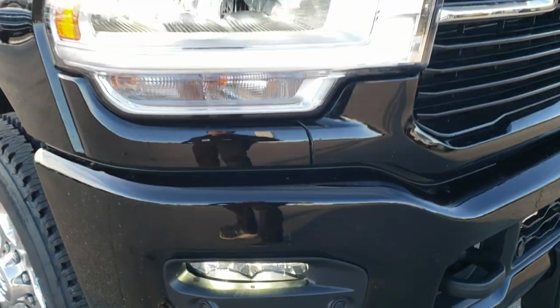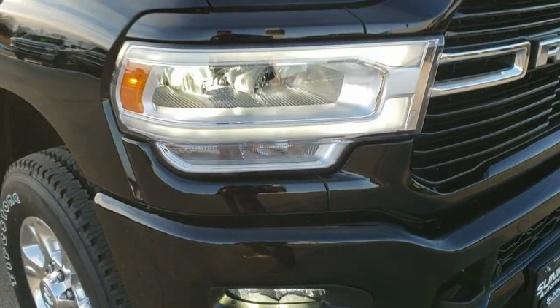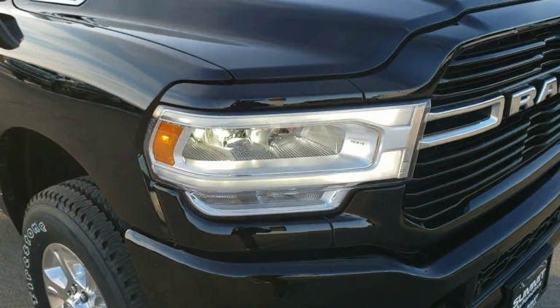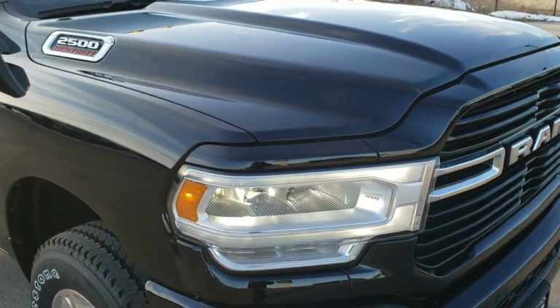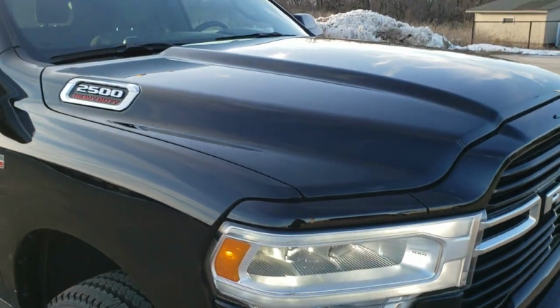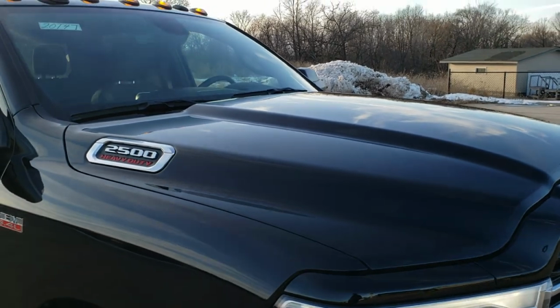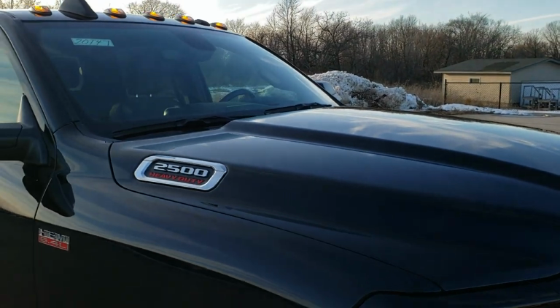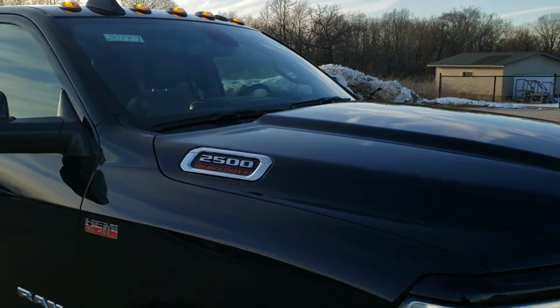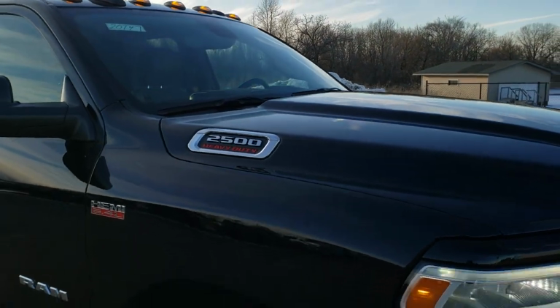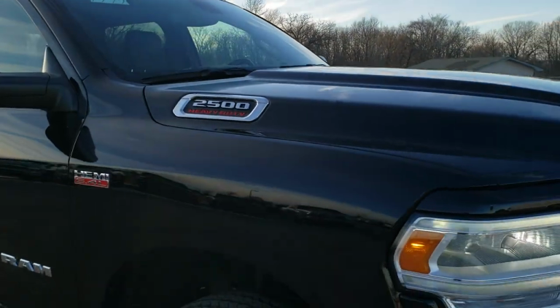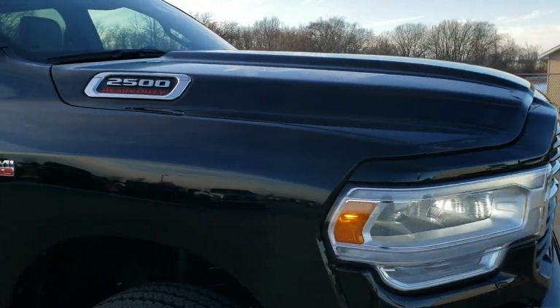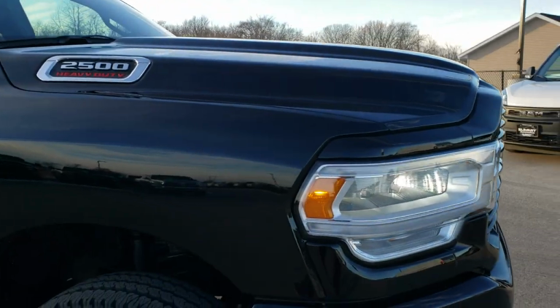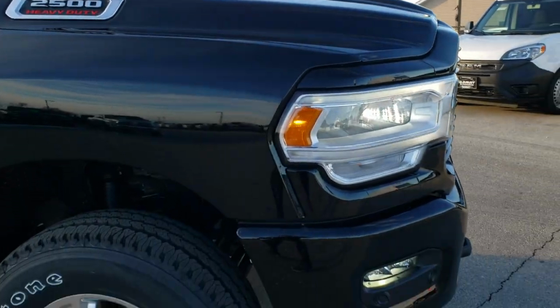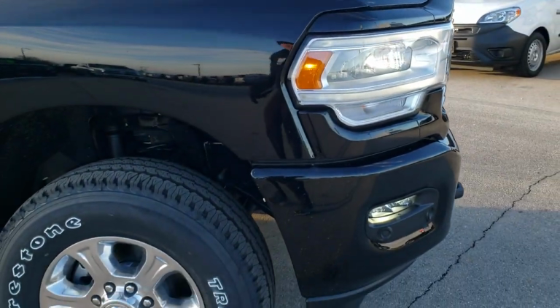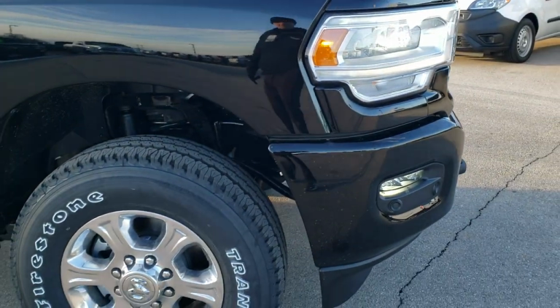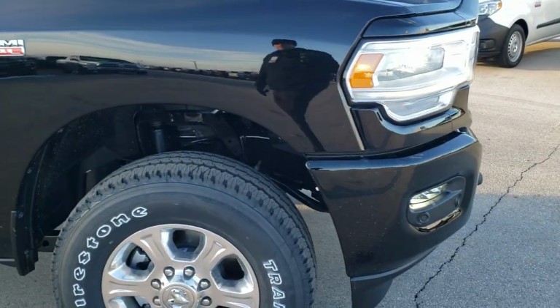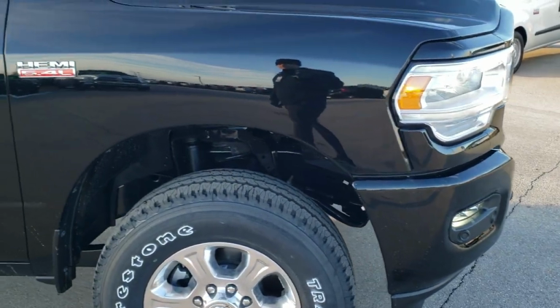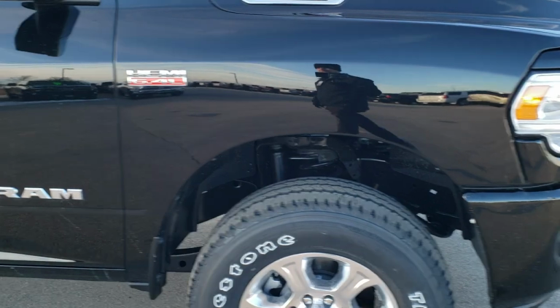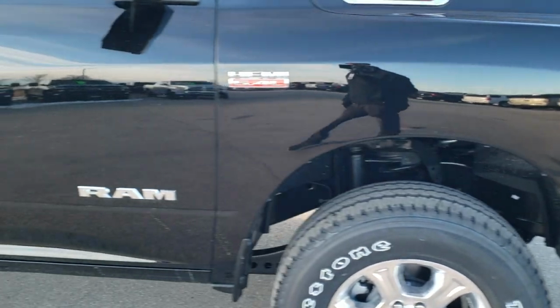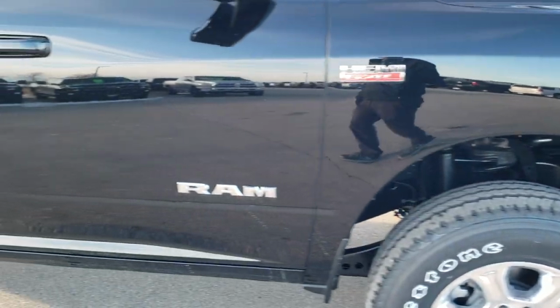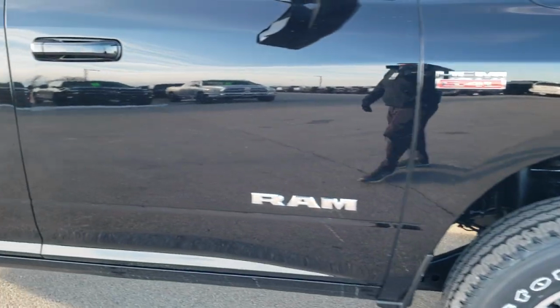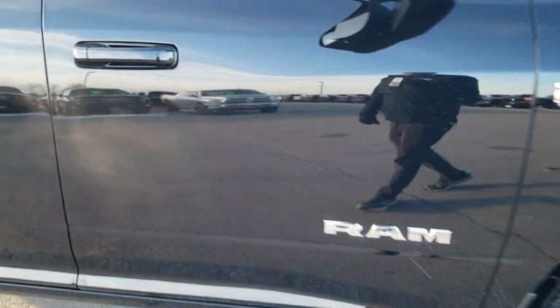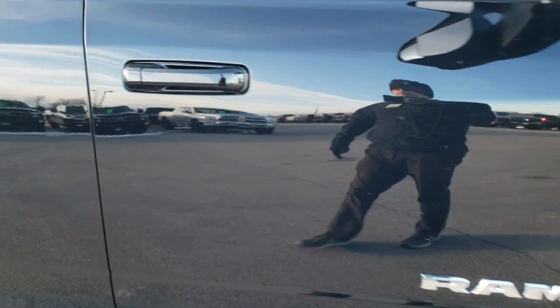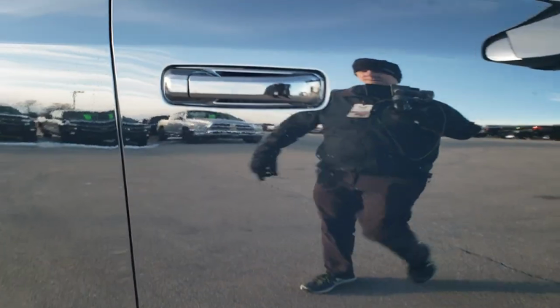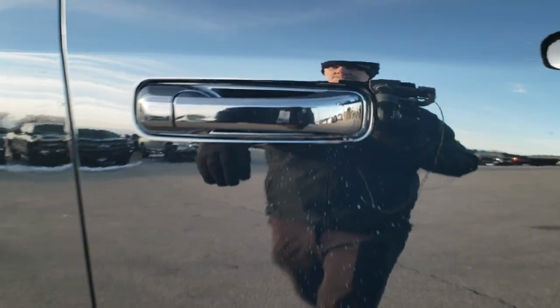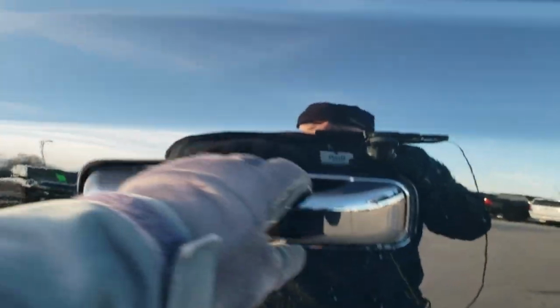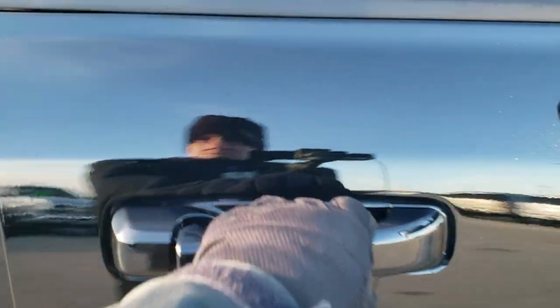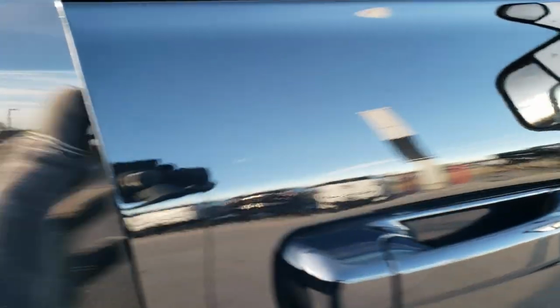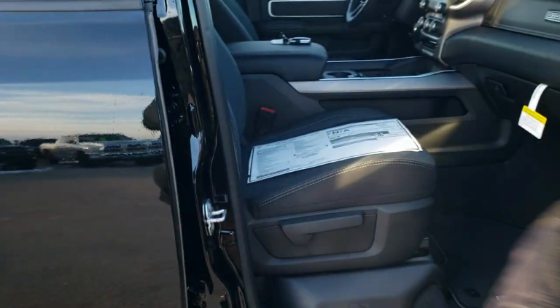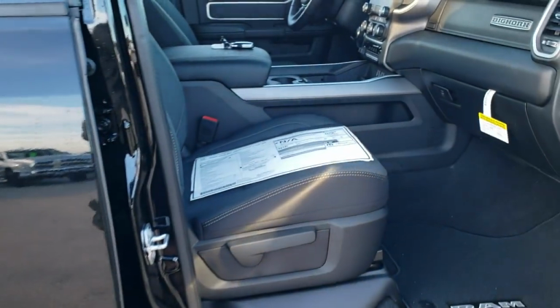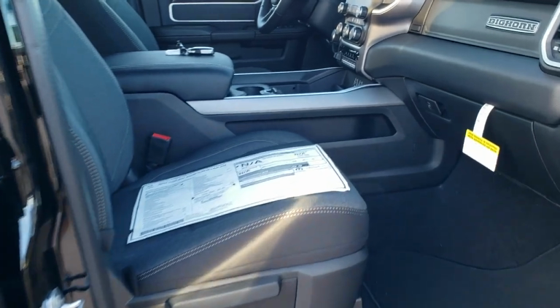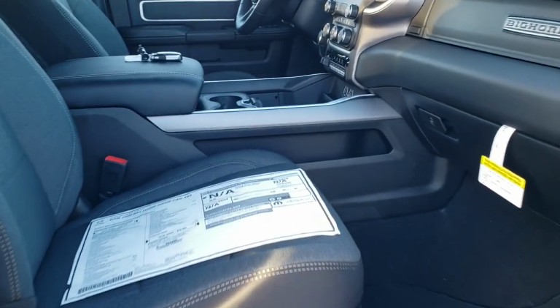This one also has the Snow Chief group, which gives you the clearance lights up top. You can see it does have the front bumper parking sensors. We're going to take a look at the original buyer's guide — the window sticker — whatever you want to call it.